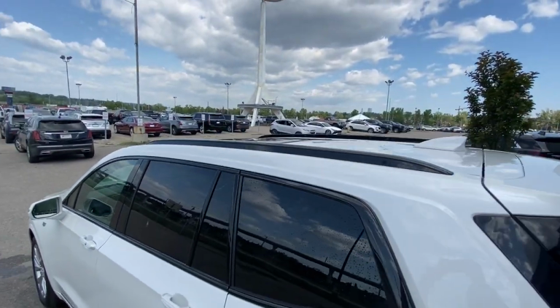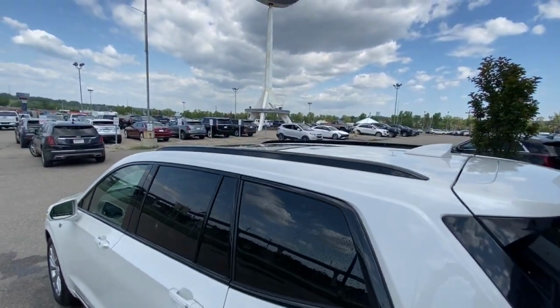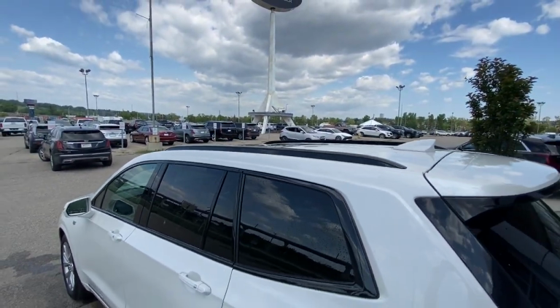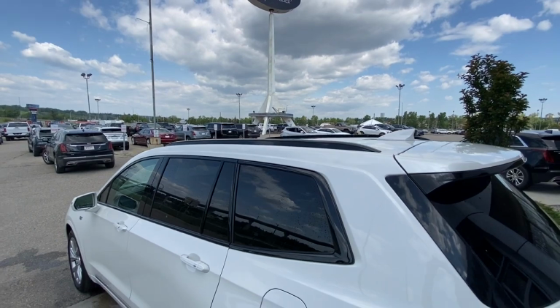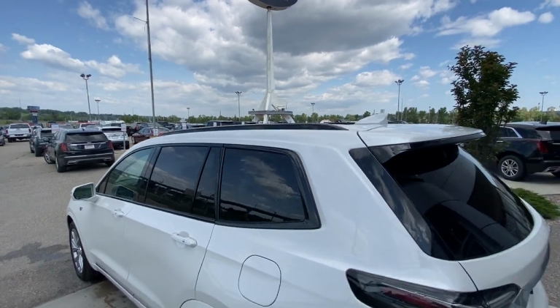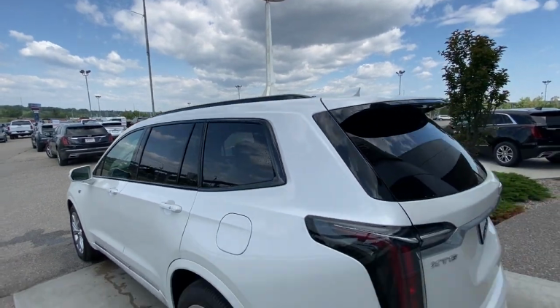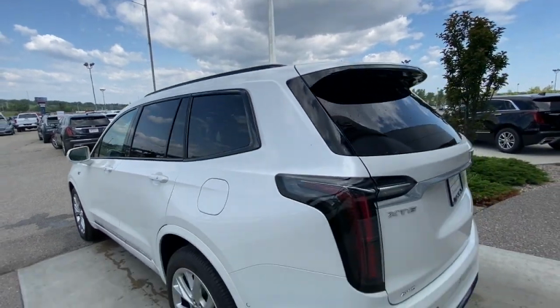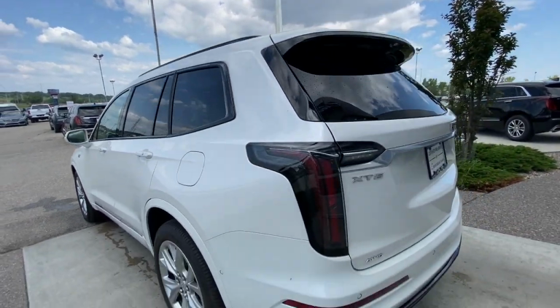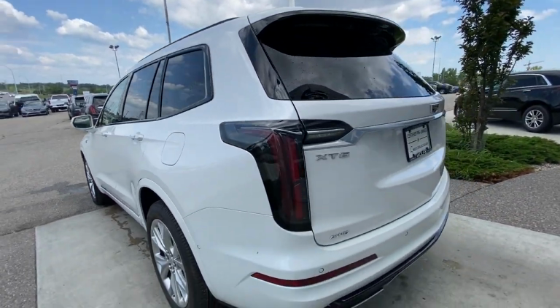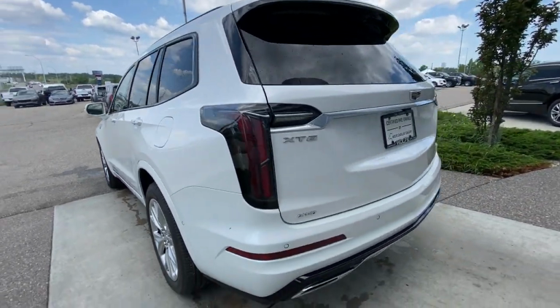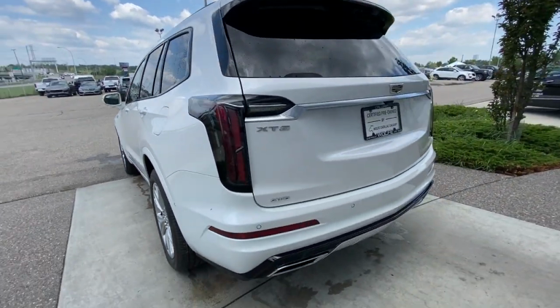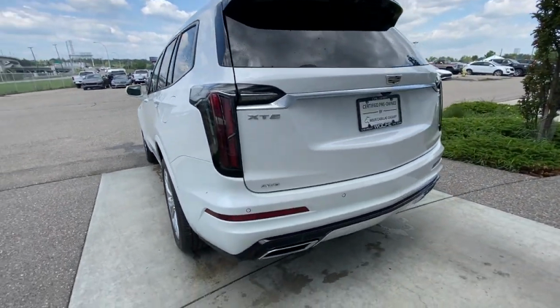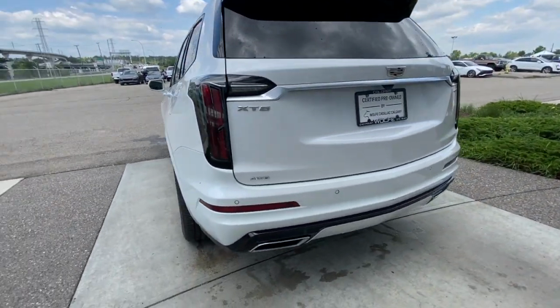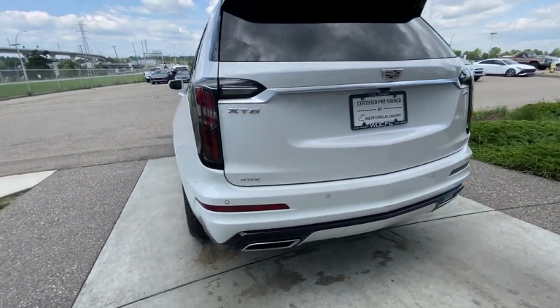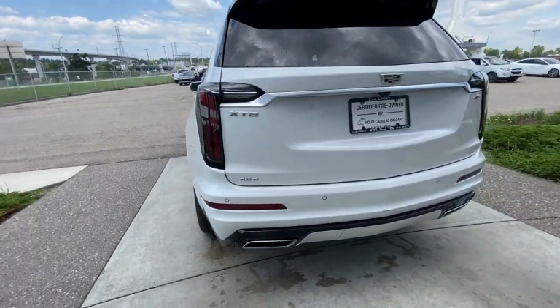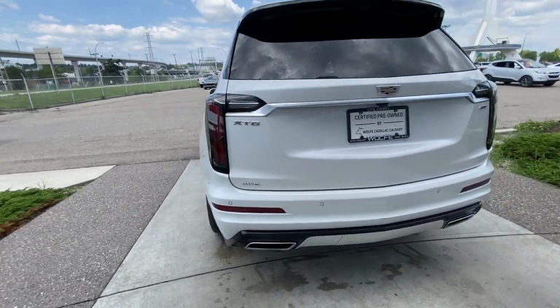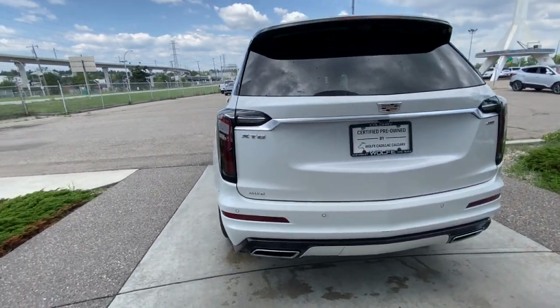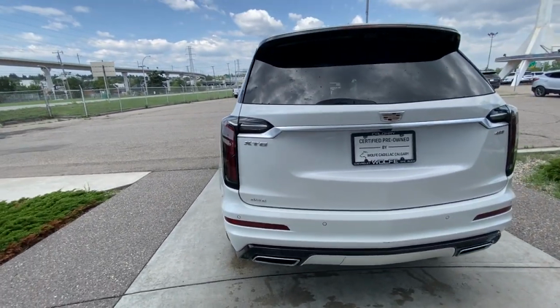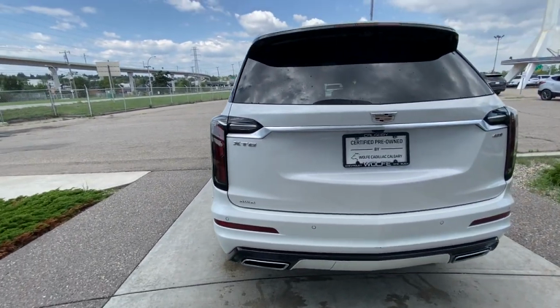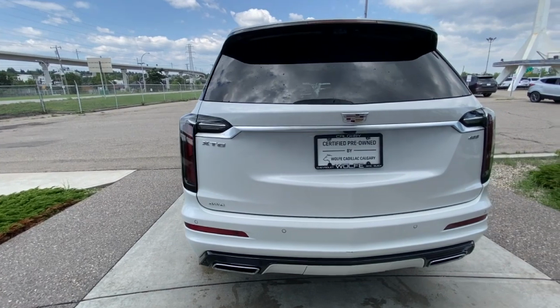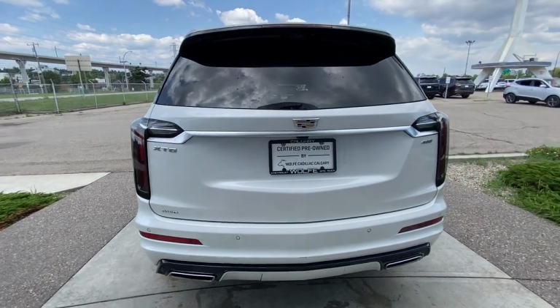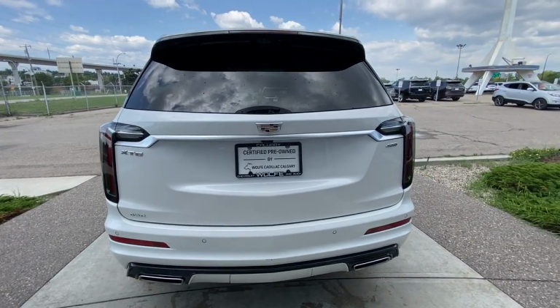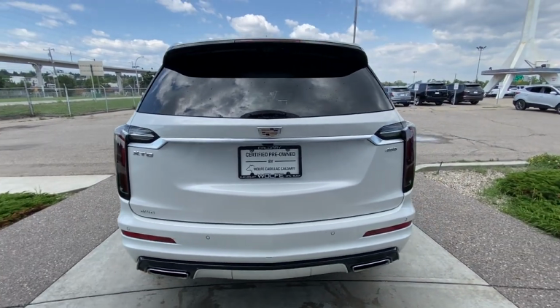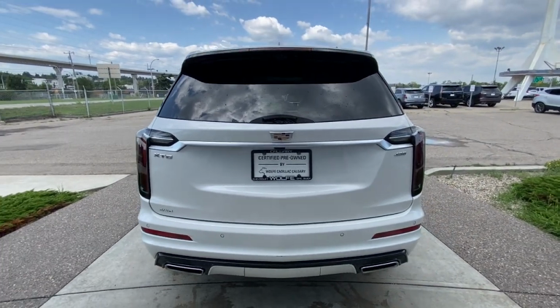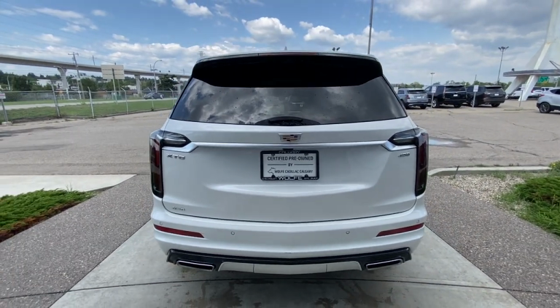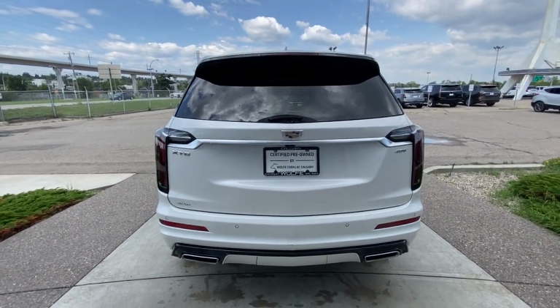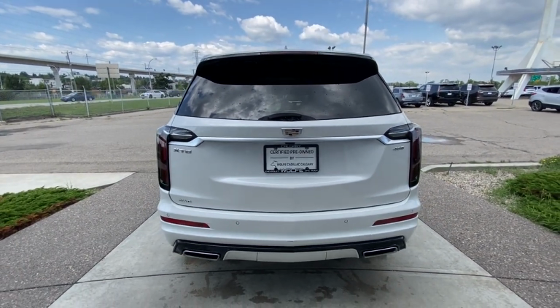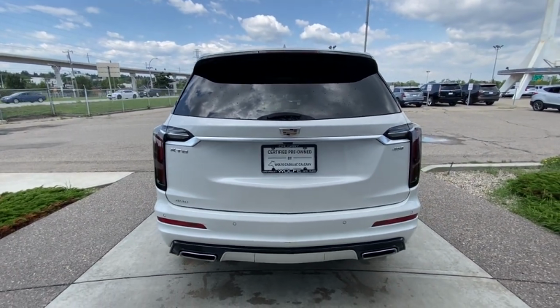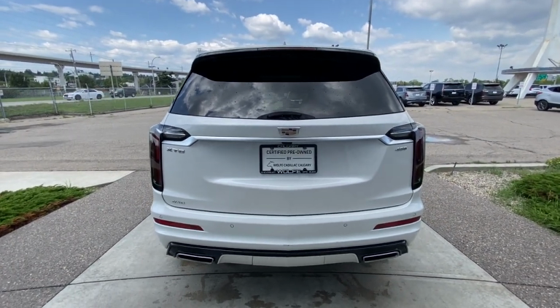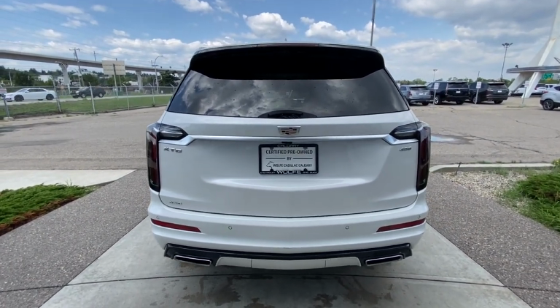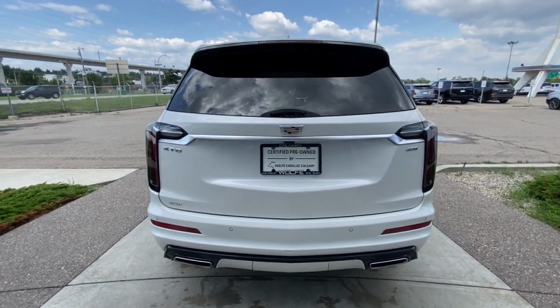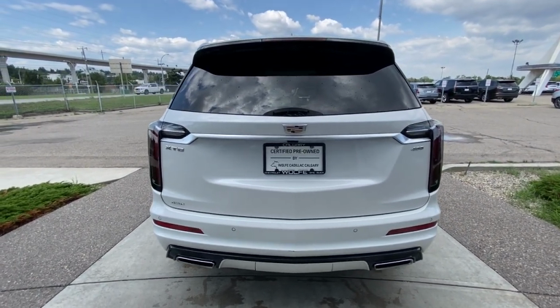Roof rails are installed, and around the back of the SUV we have twin chrome-tipped exhaust, chrome XT6 and all-wheel drive badging, a Cadillac badge, and a power multi-stage hatch.